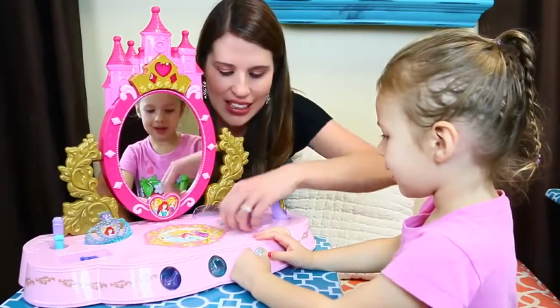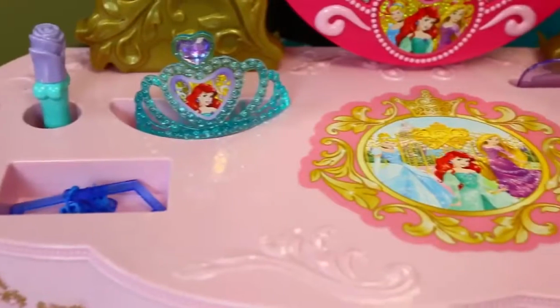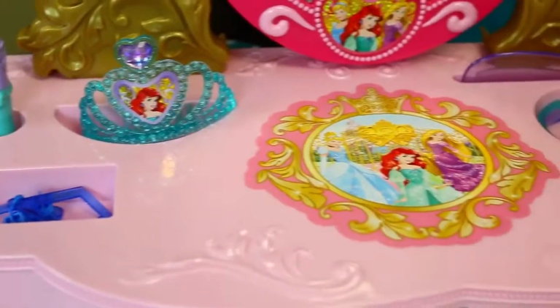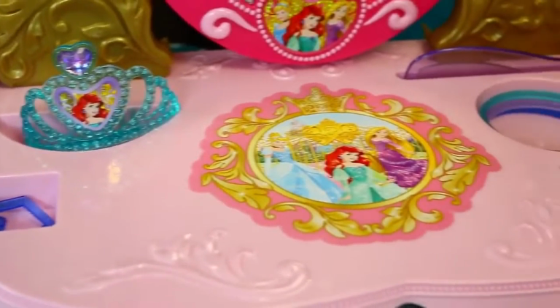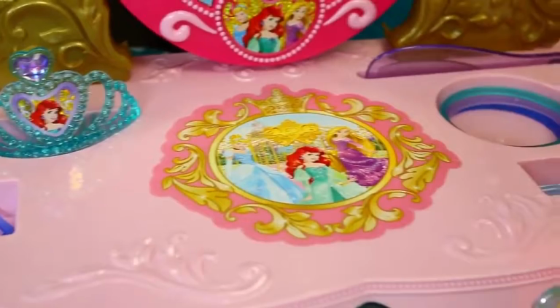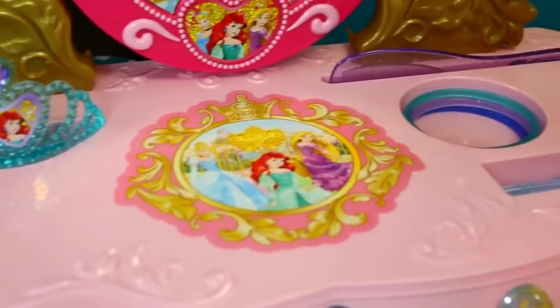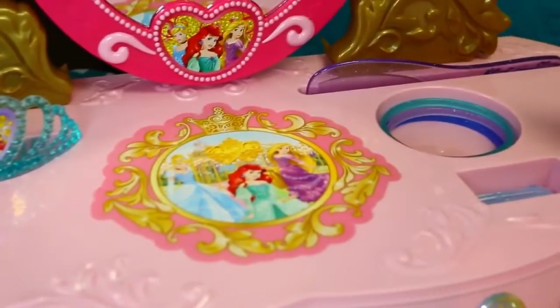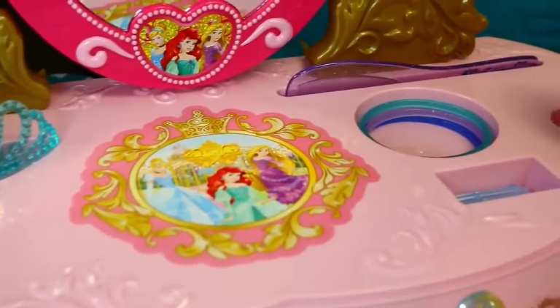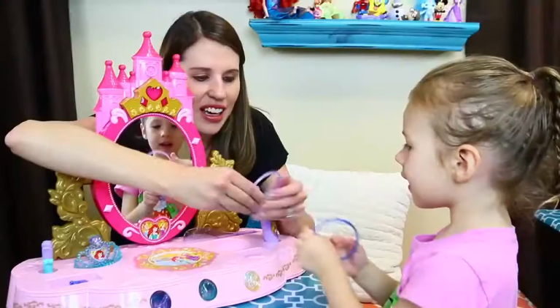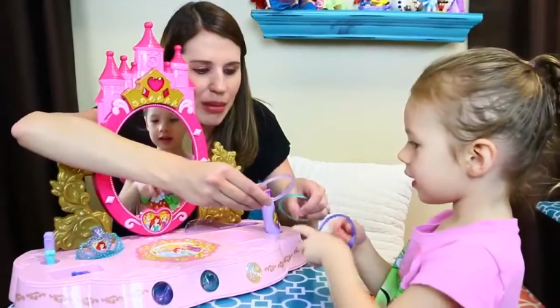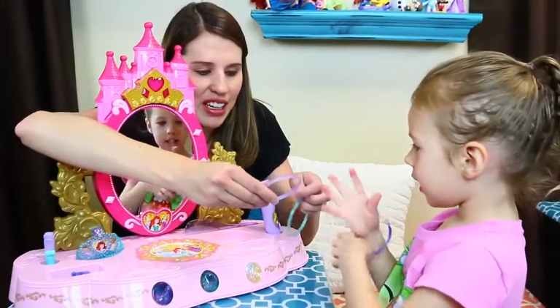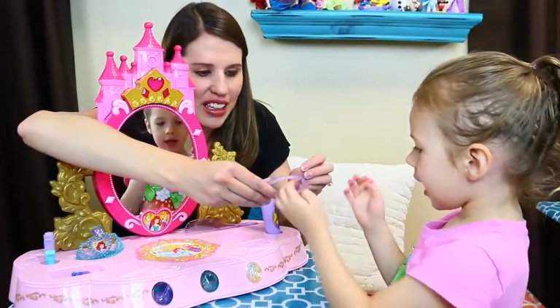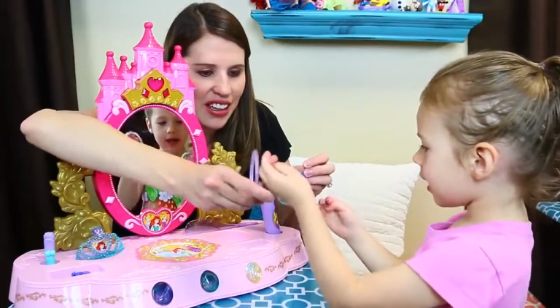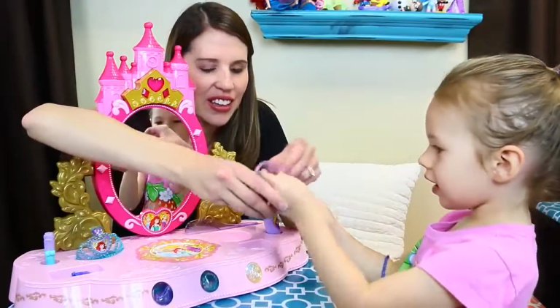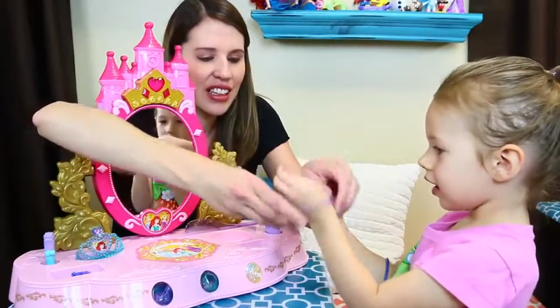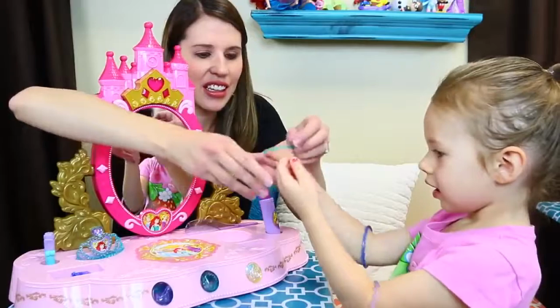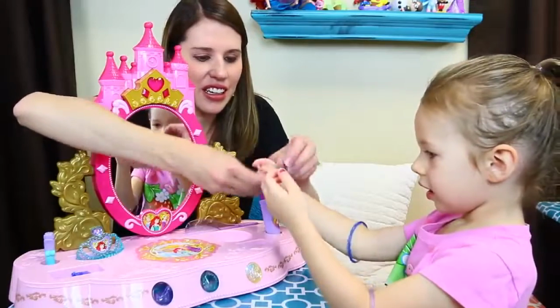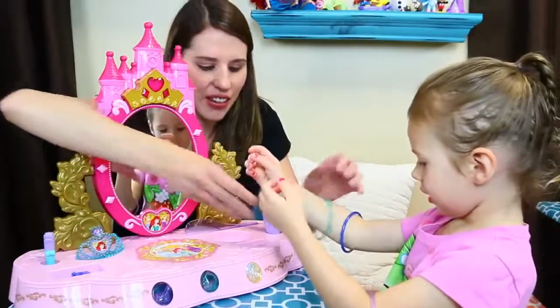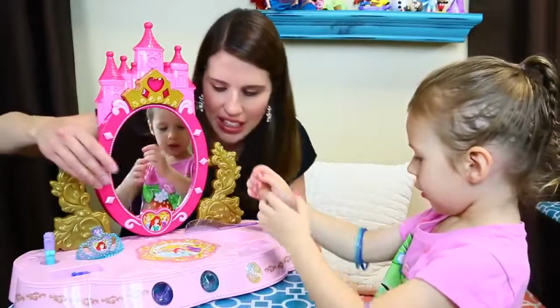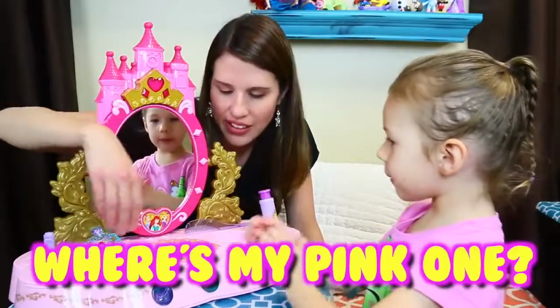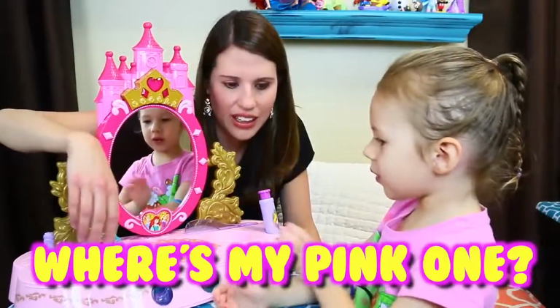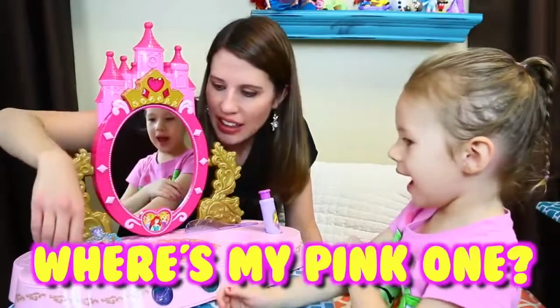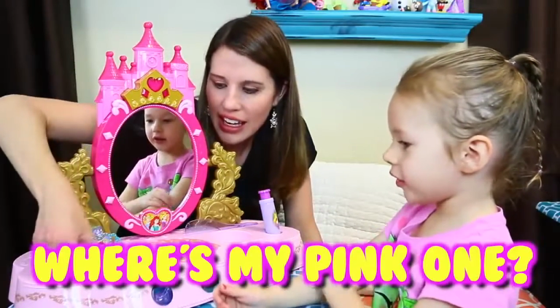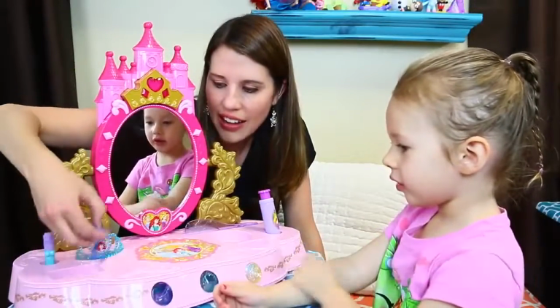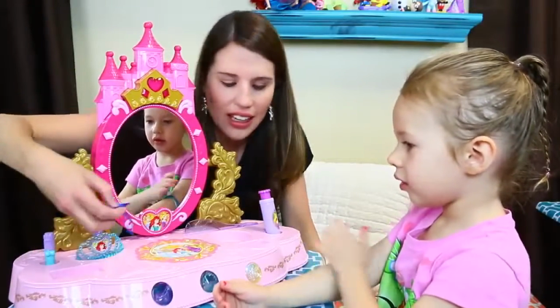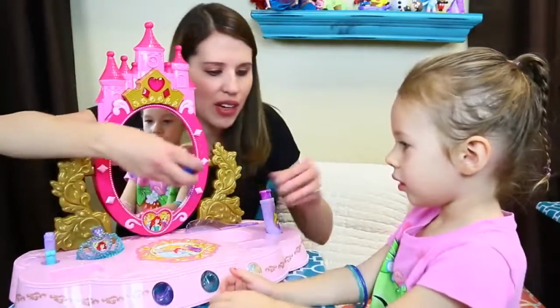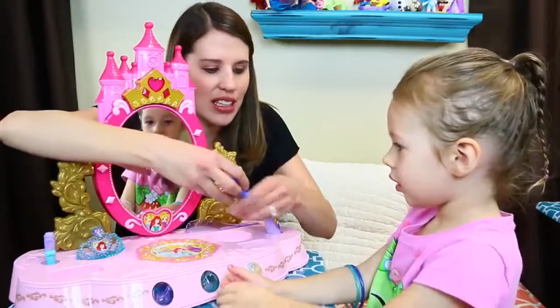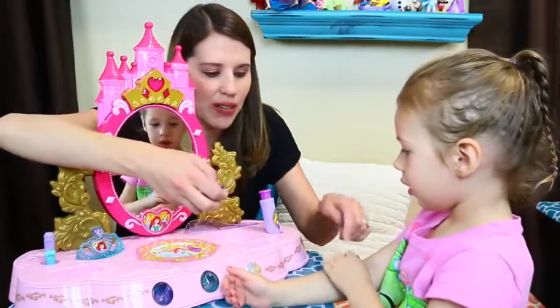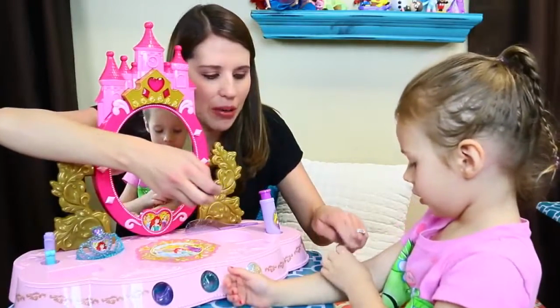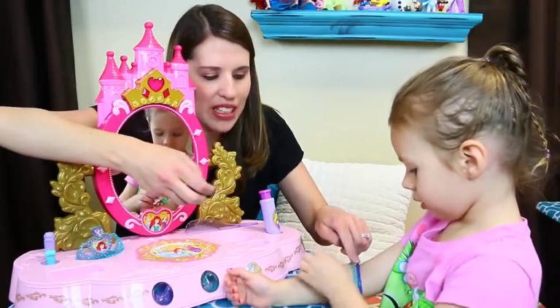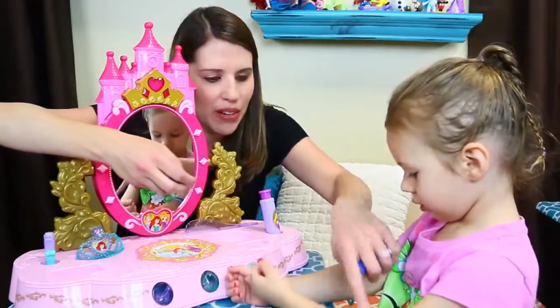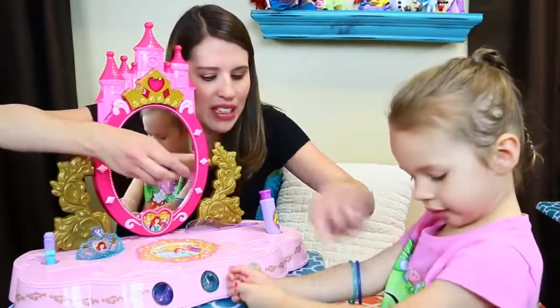This set came with all of these bracelets. Should we put these on? Yeah. Do you want to put them on? There you go. Very cute. They didn't give you a pink one — just one for Ariel, one for Cinderella, one for Rapunzel.